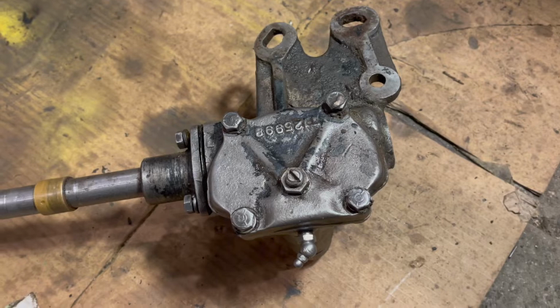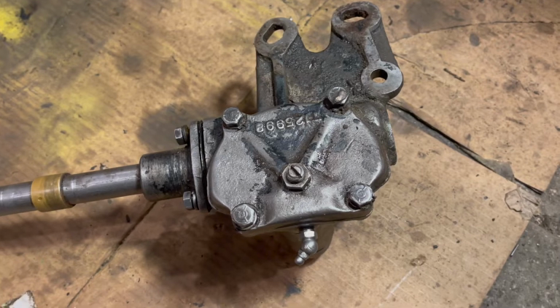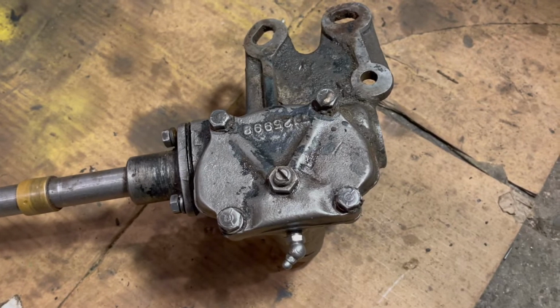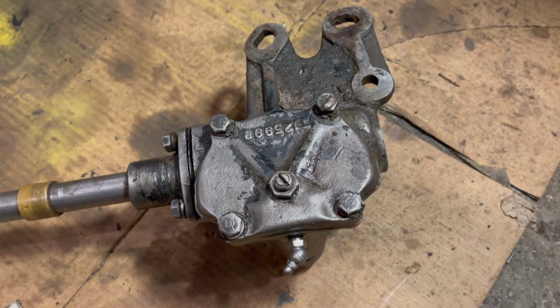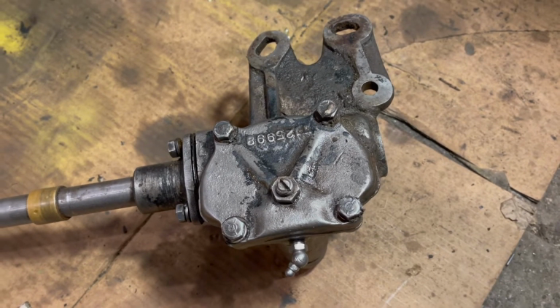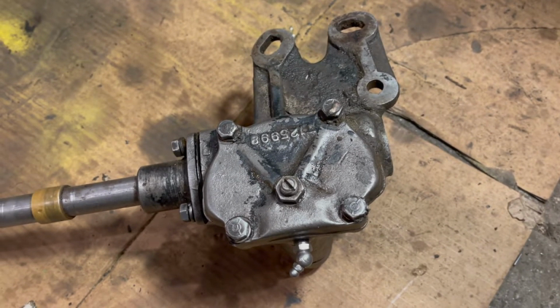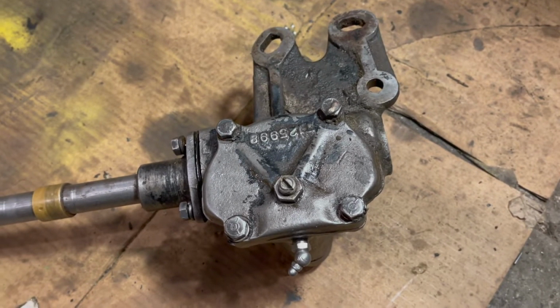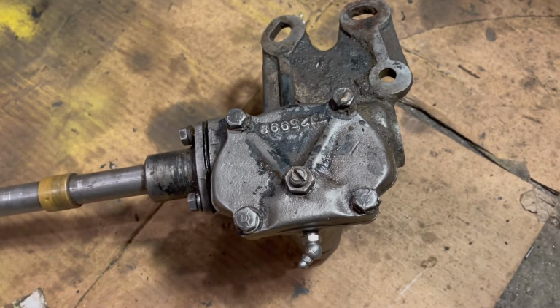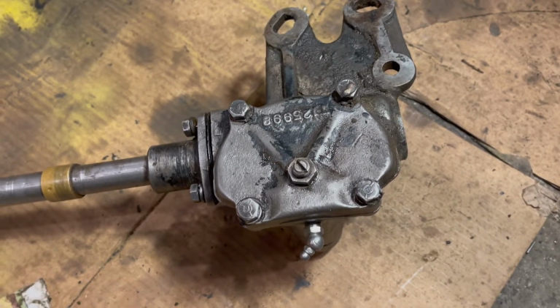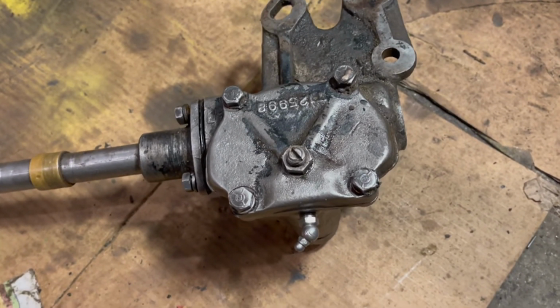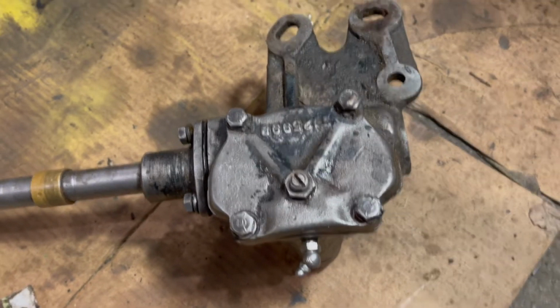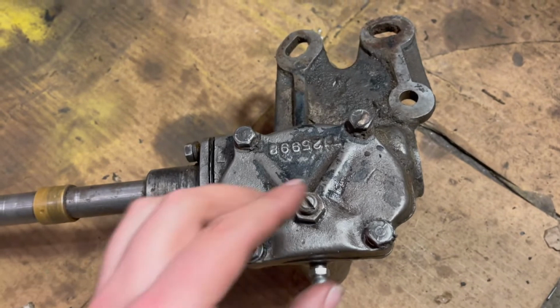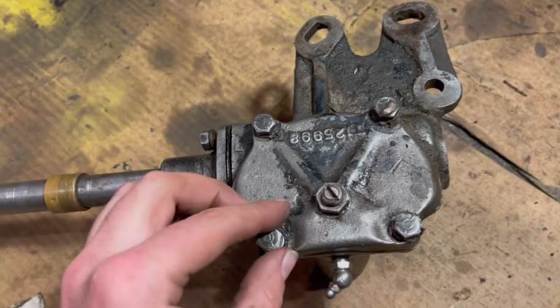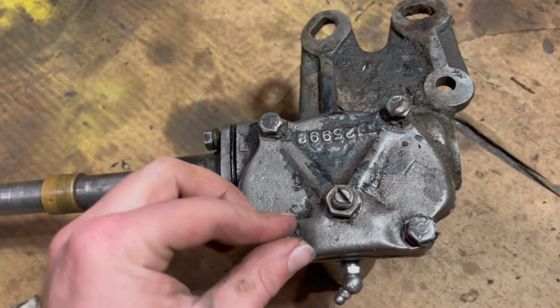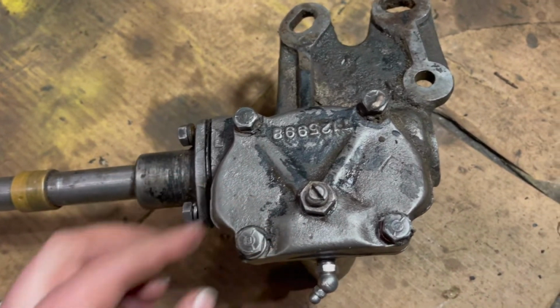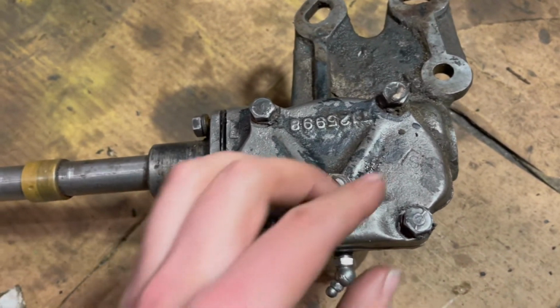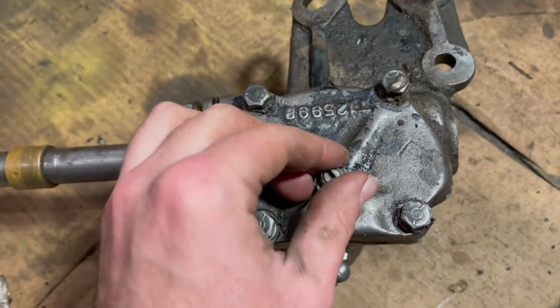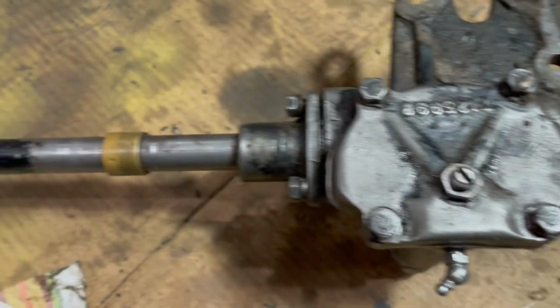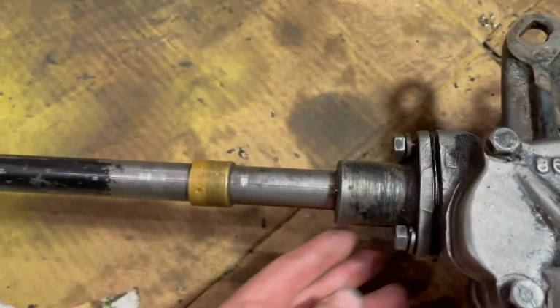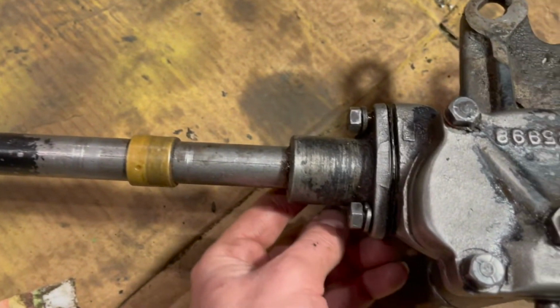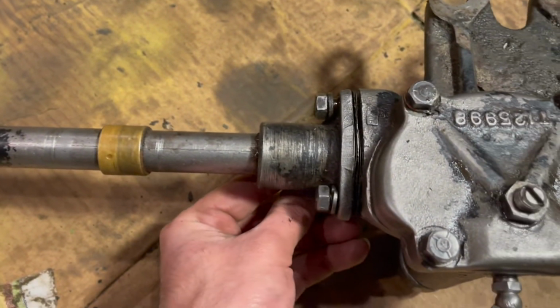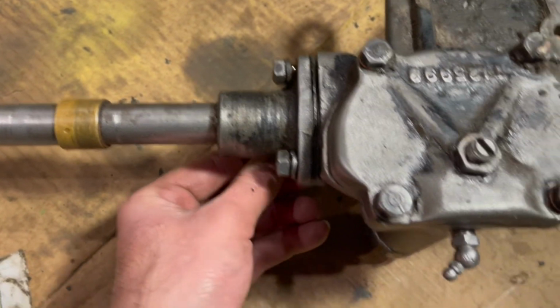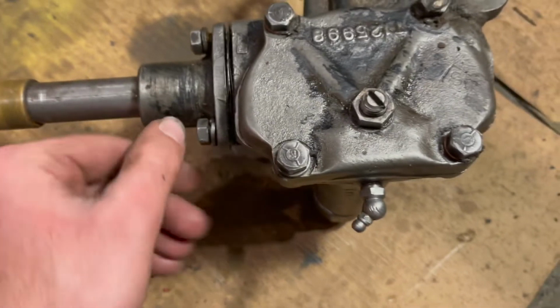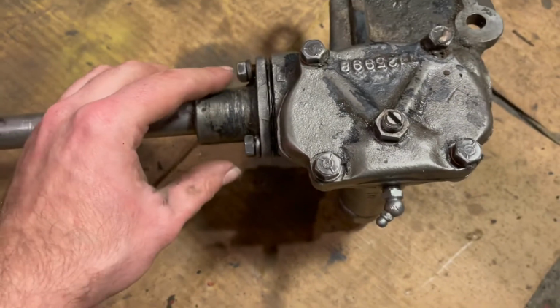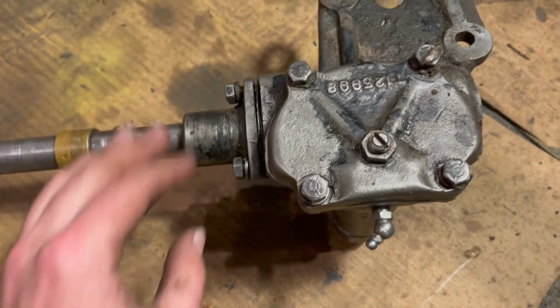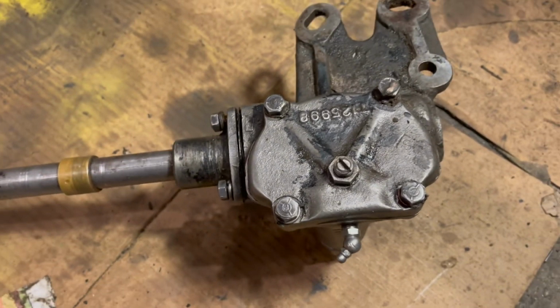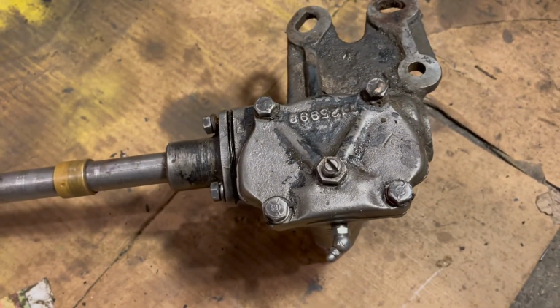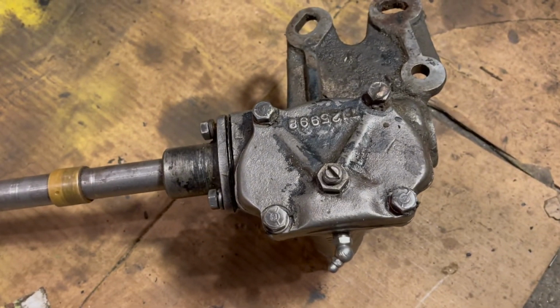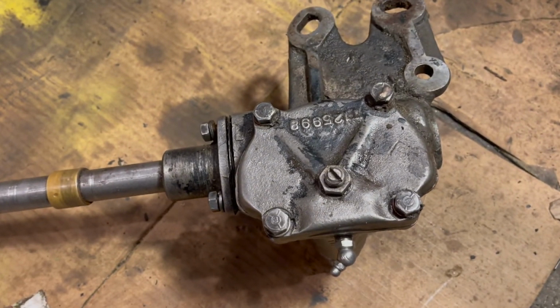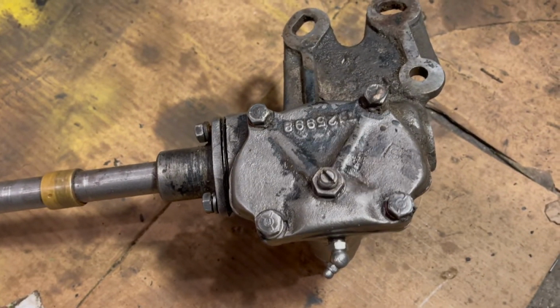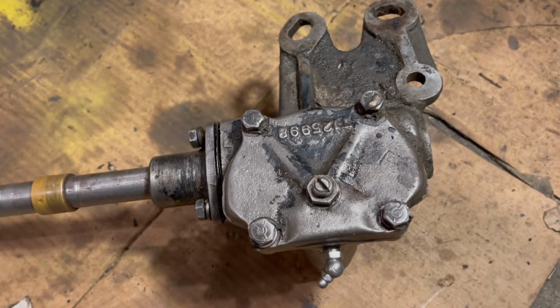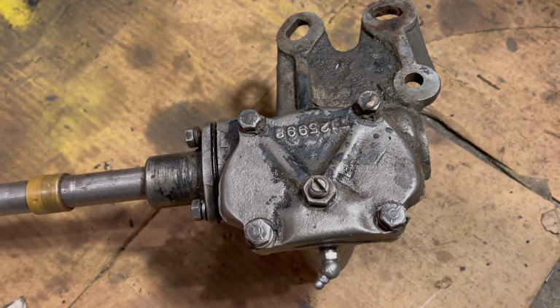Taking apart the bolts on the Ross steering box. I'm going to take off these four bolts — this one right here and these three right here — and the whole entire box should come apart so we can try to rebuild this.